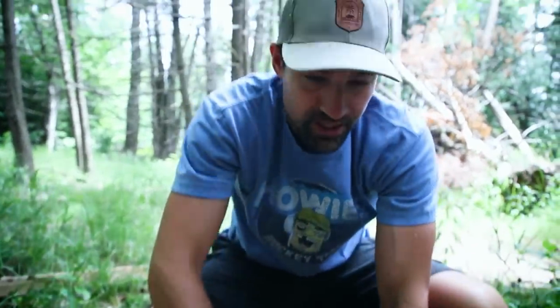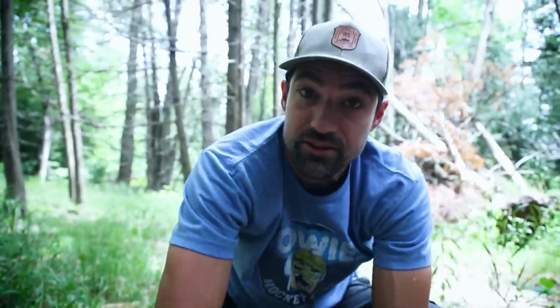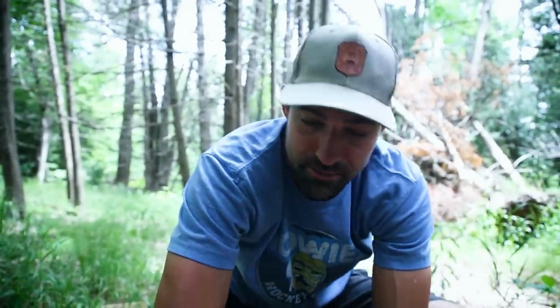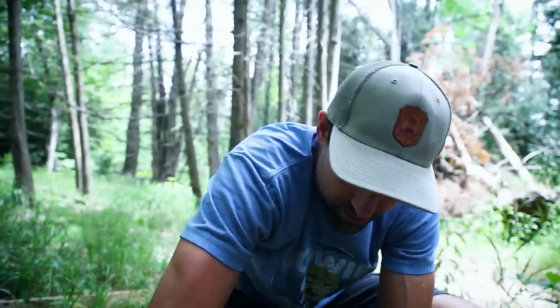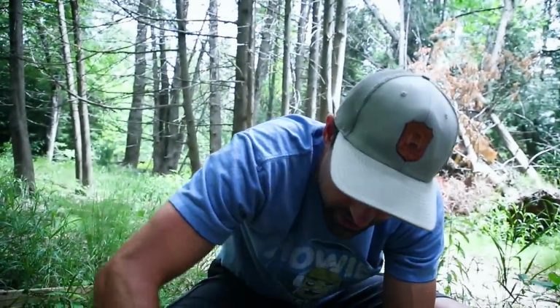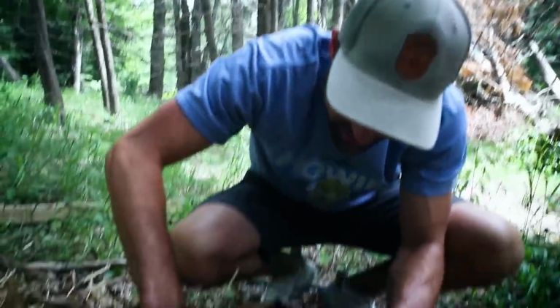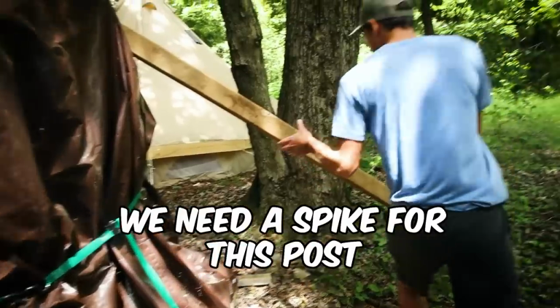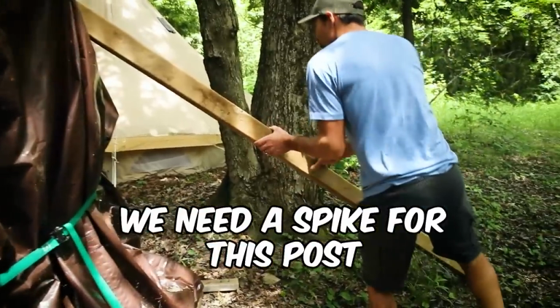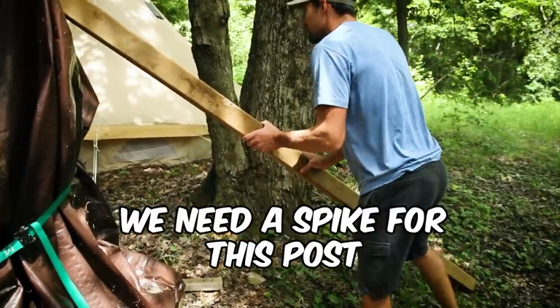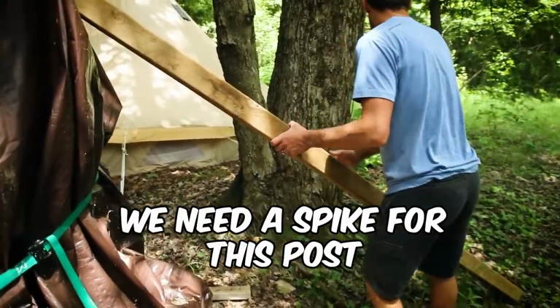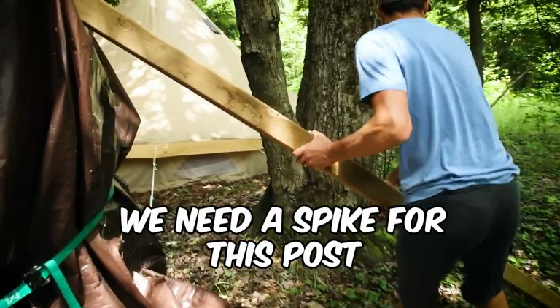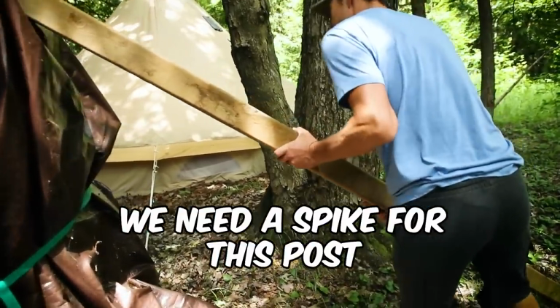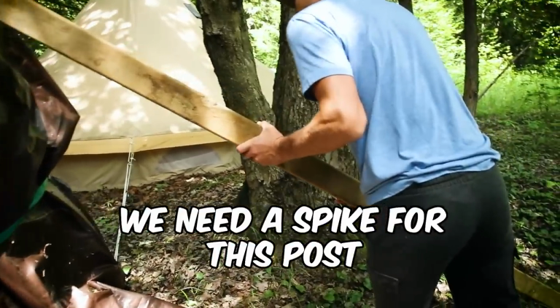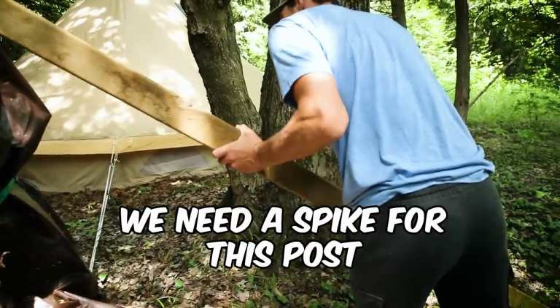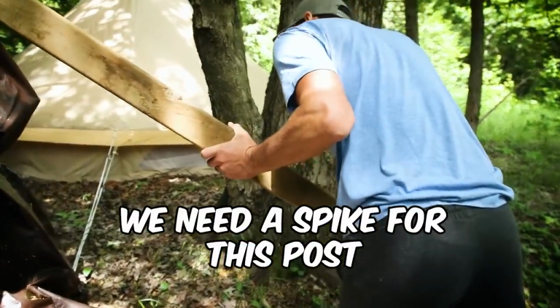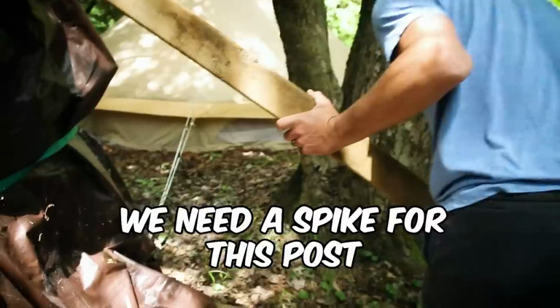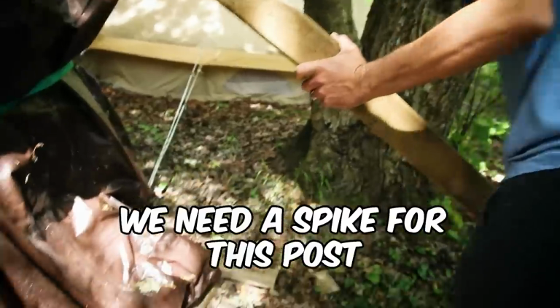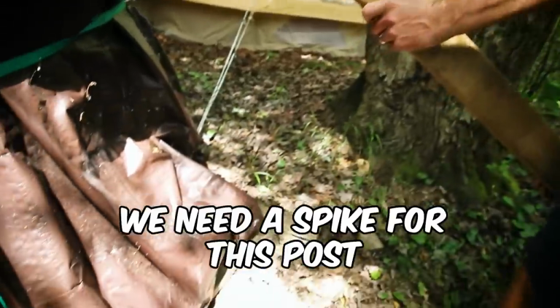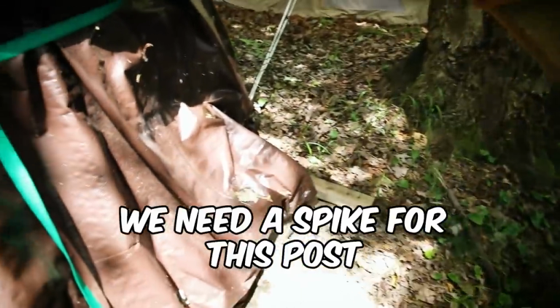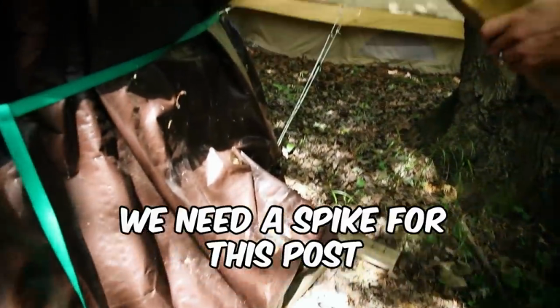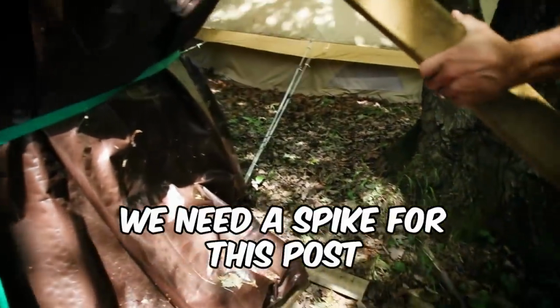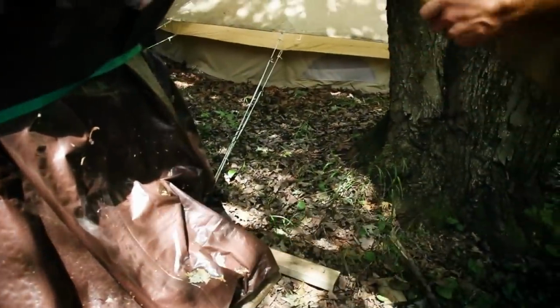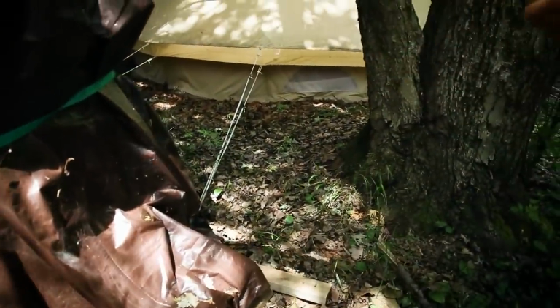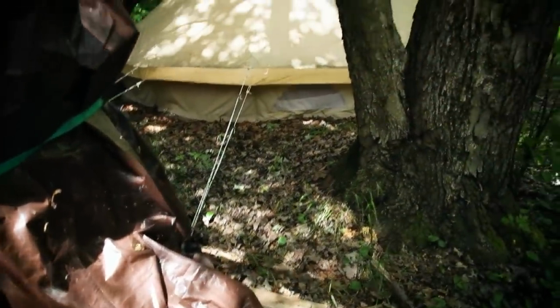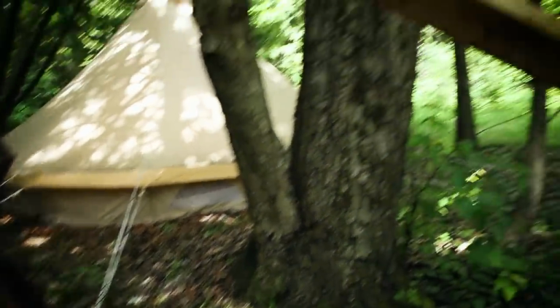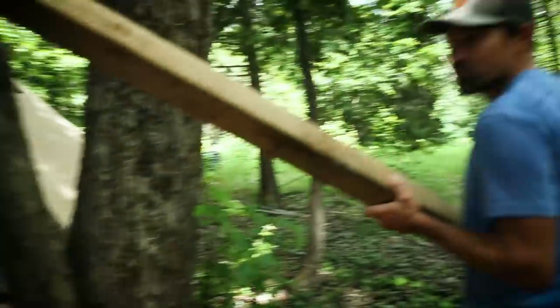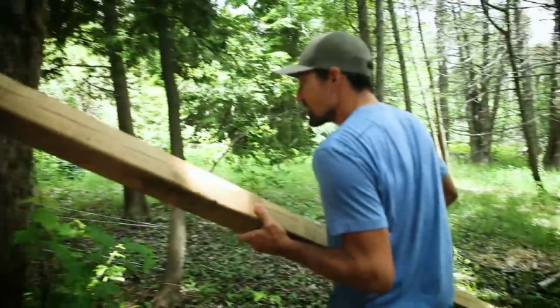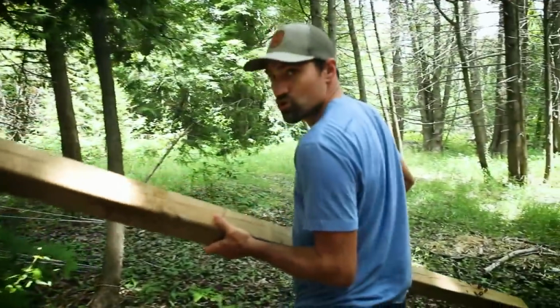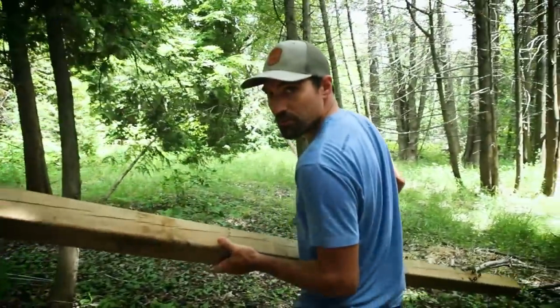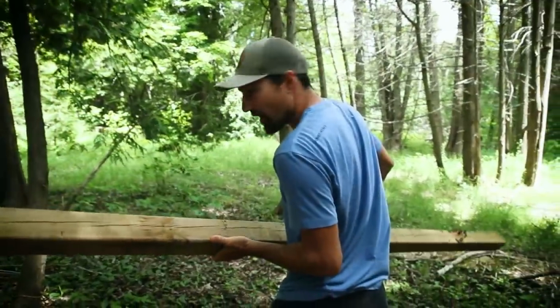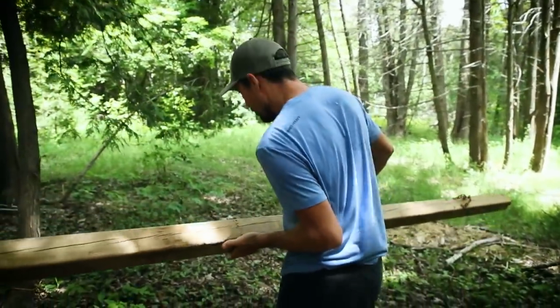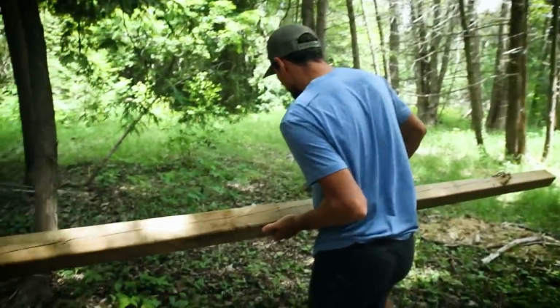I don't see any mushrooms either. We're looking for spikes. We've got this but I don't think there's any more, so we will have to make a trip to the hardware store.